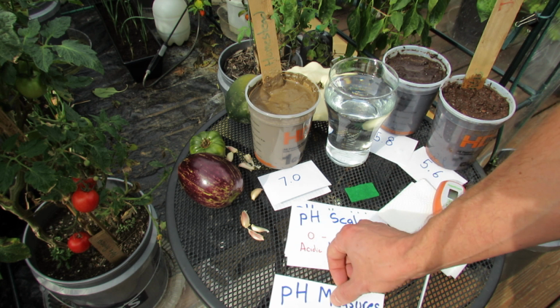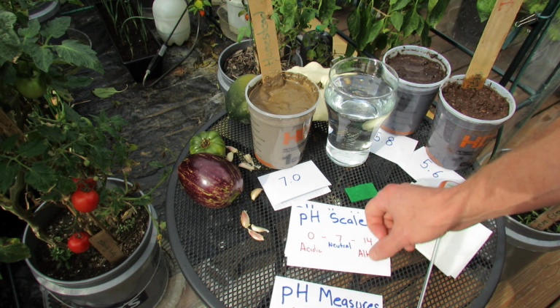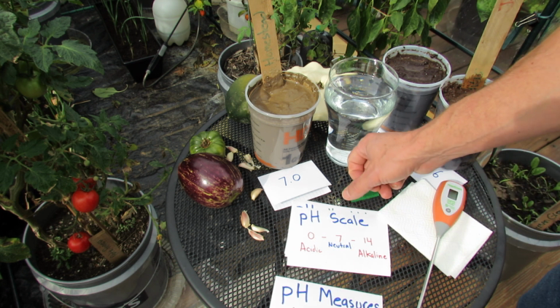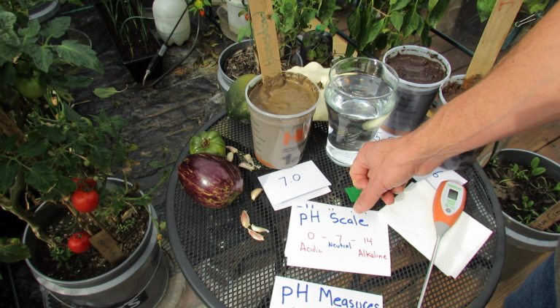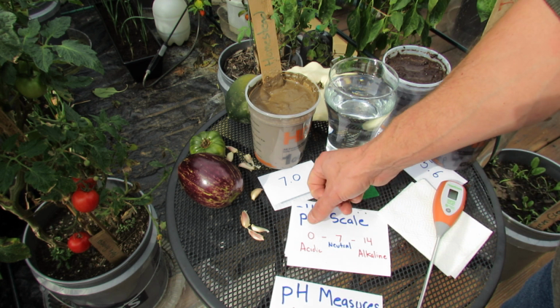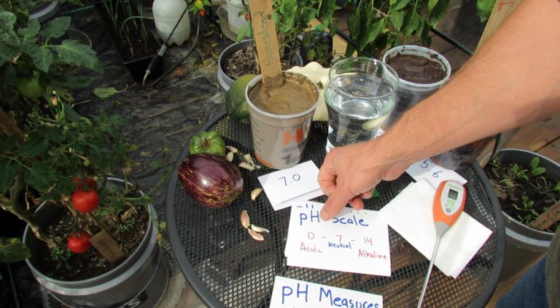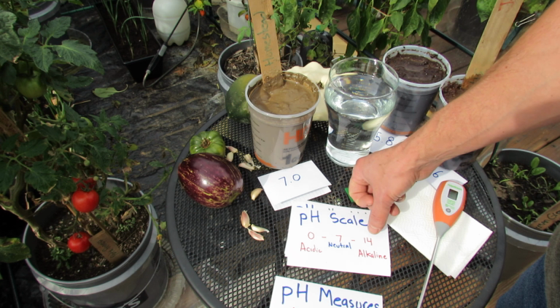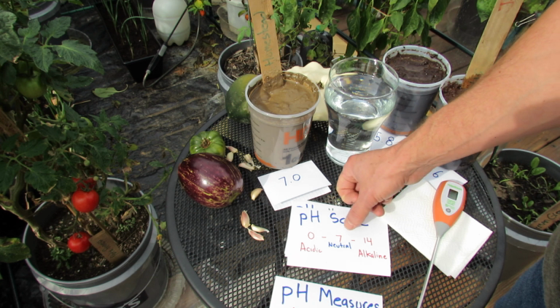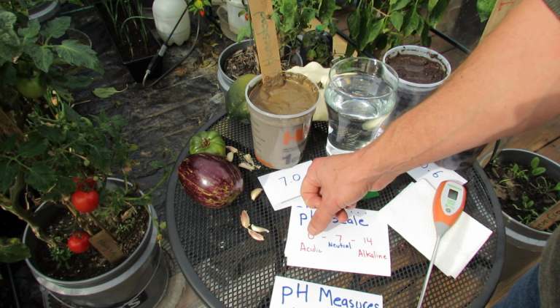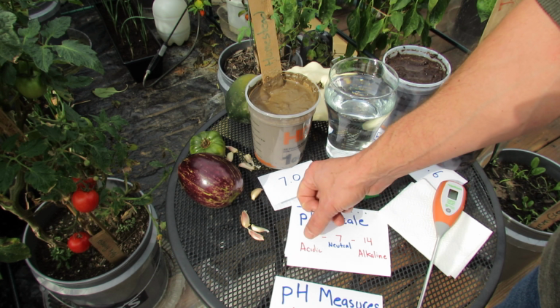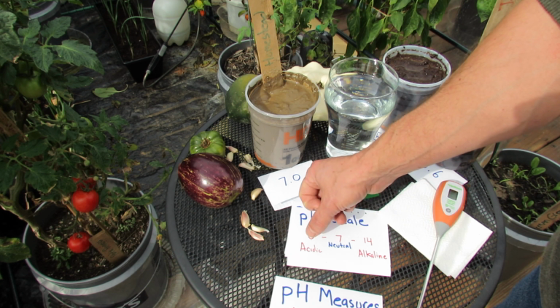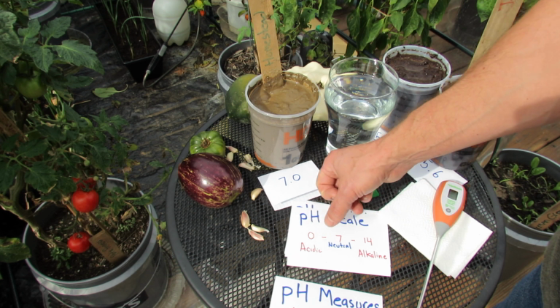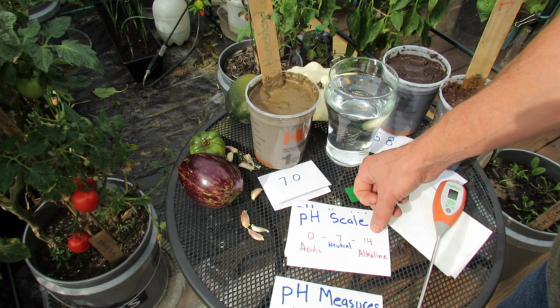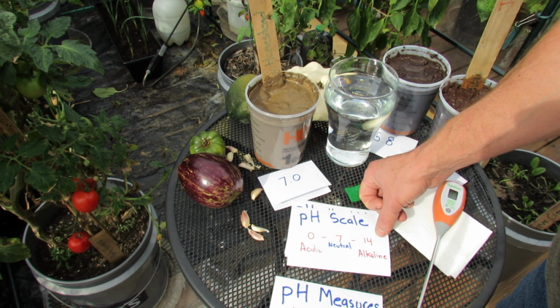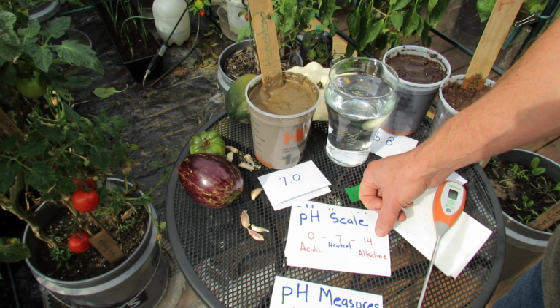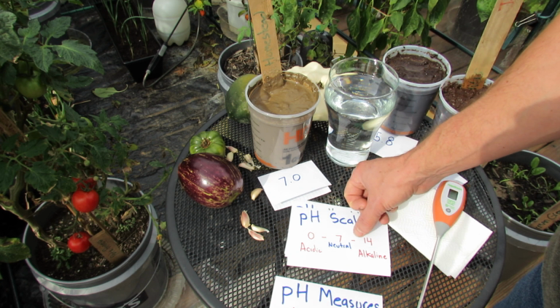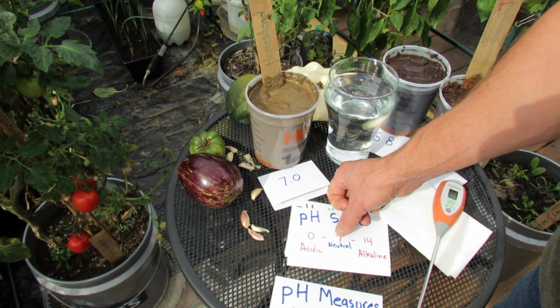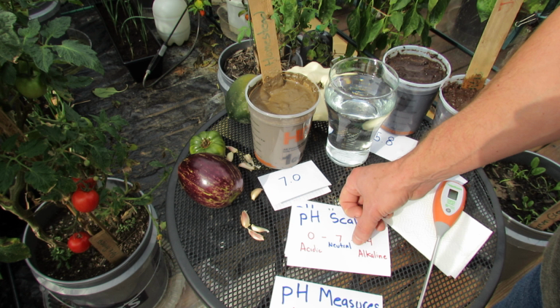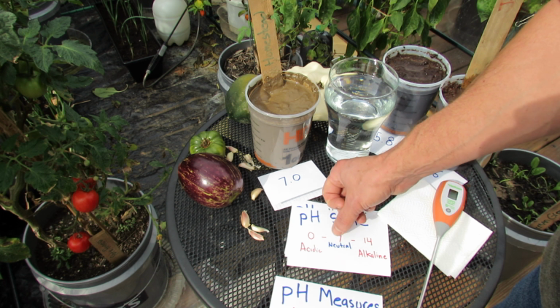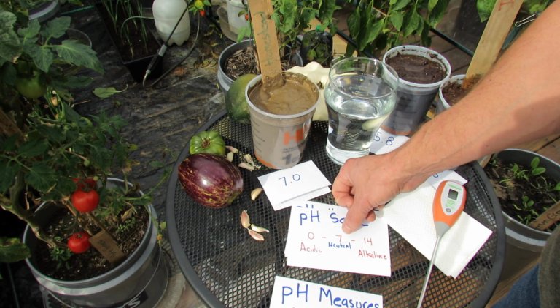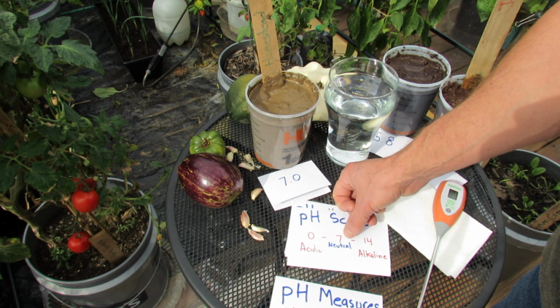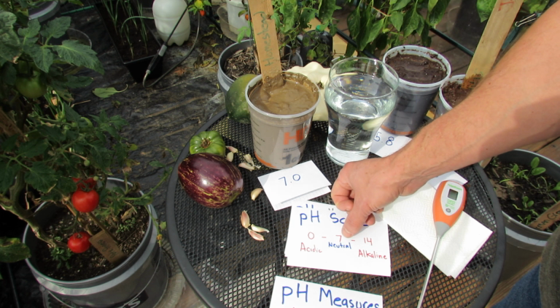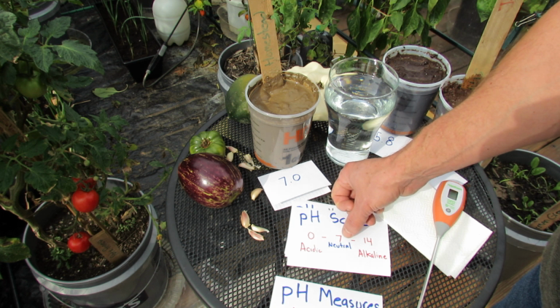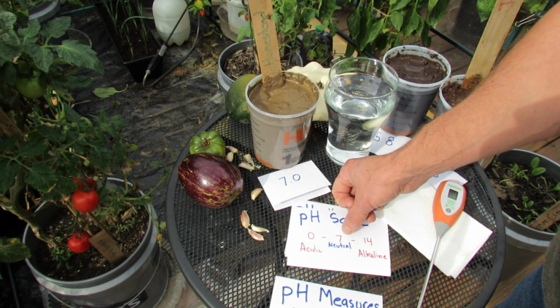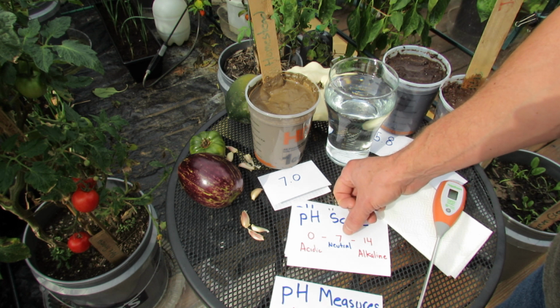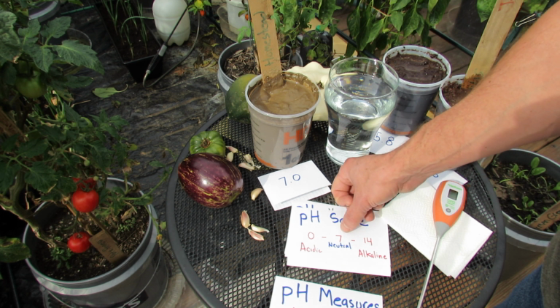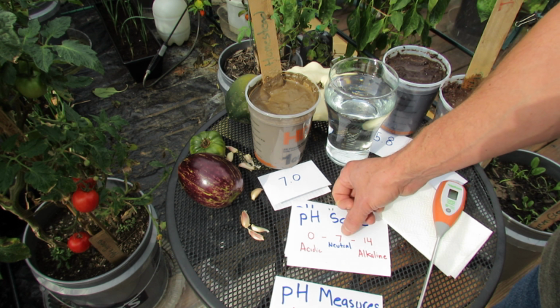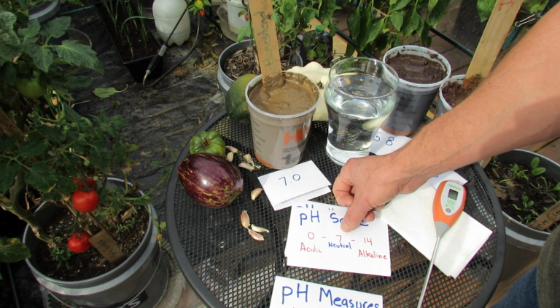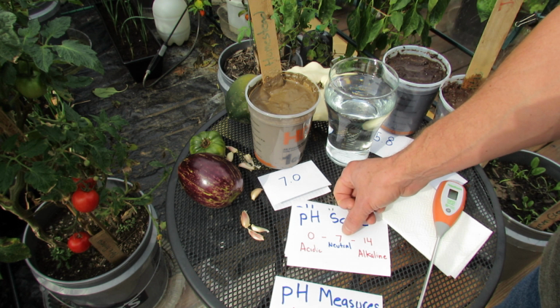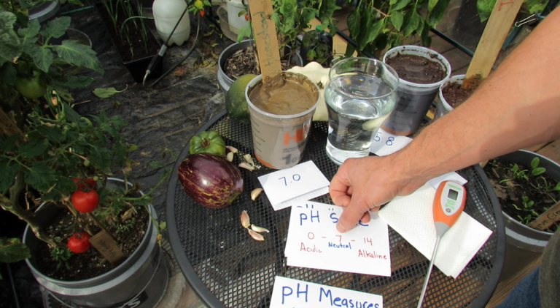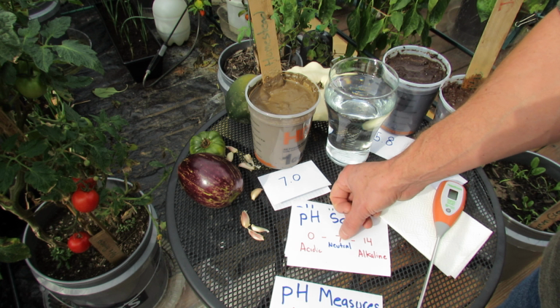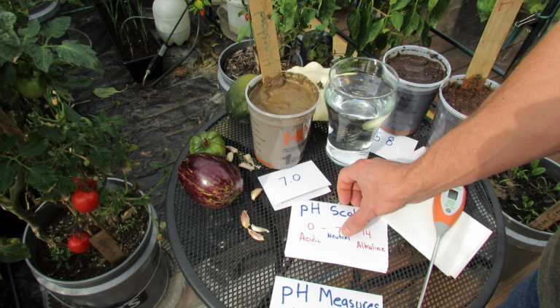pH is measured on a scale of 0 to 14. 0 means it's more acidic. 14 means it's more alkaline. And you want a pH level of 6 to 7 for a vegetable garden. 7 is neutral.